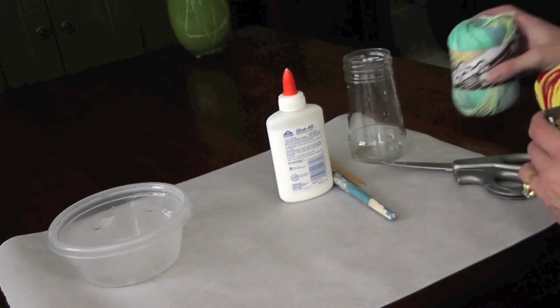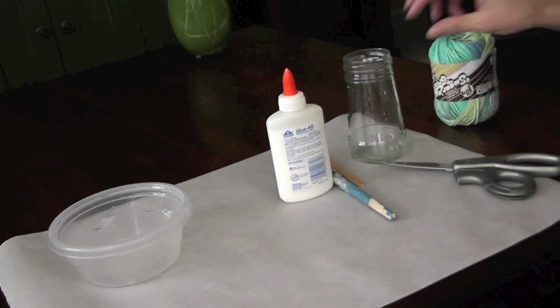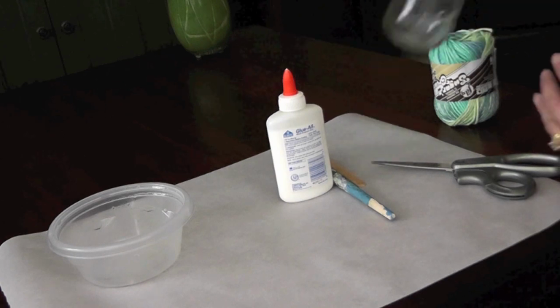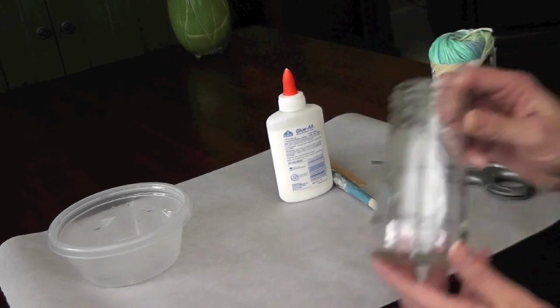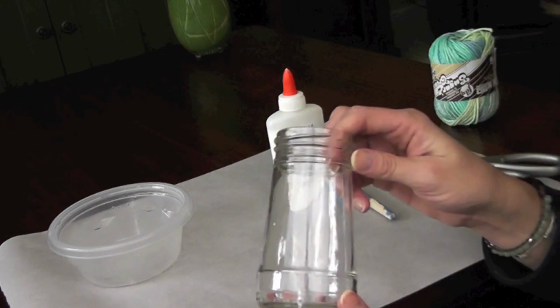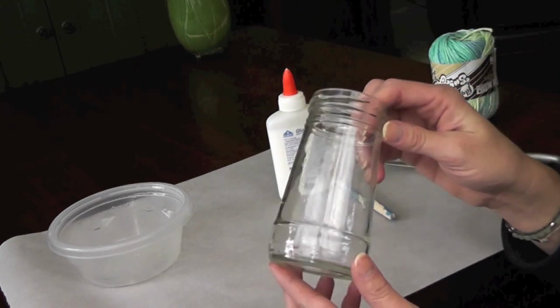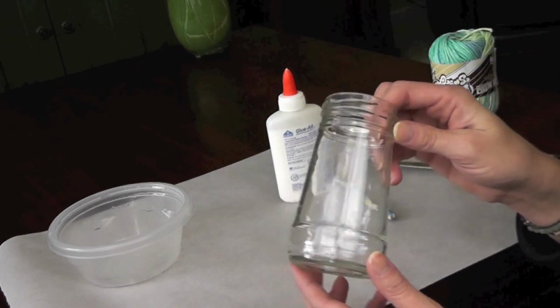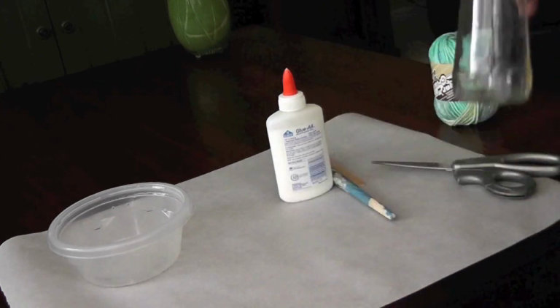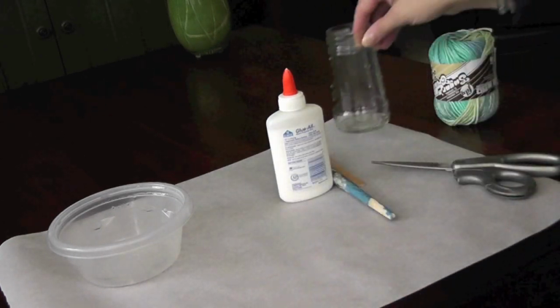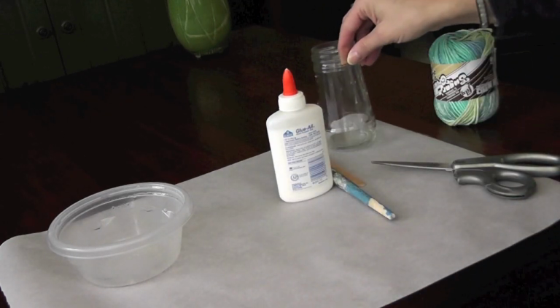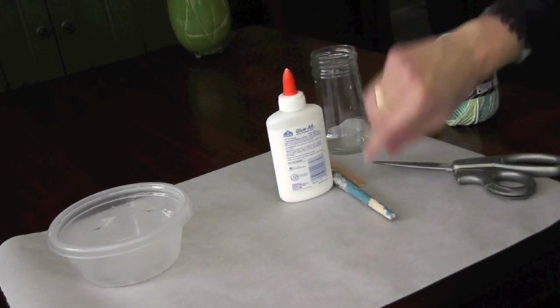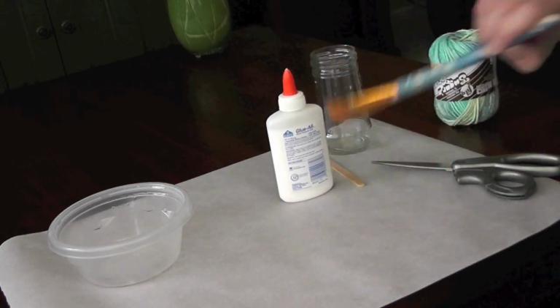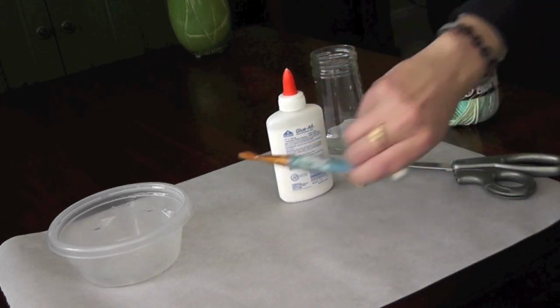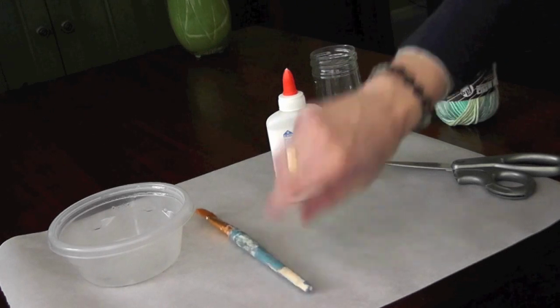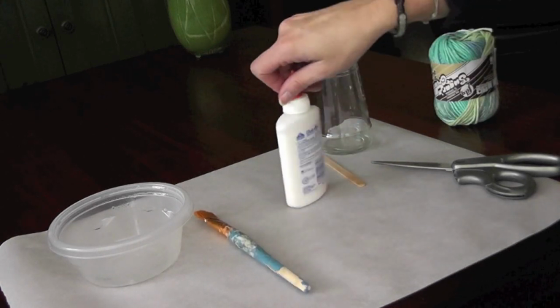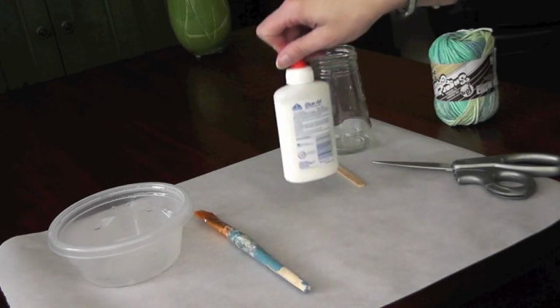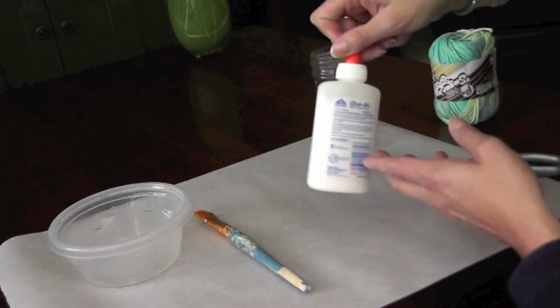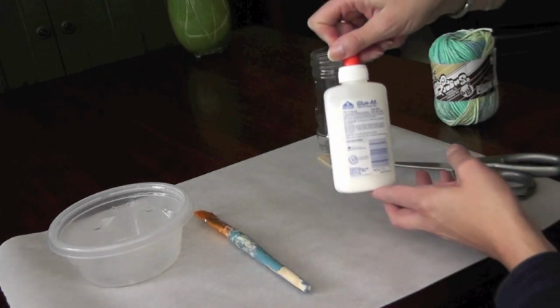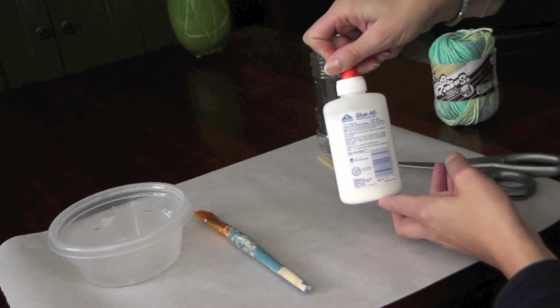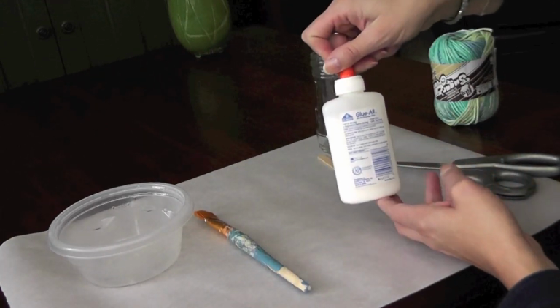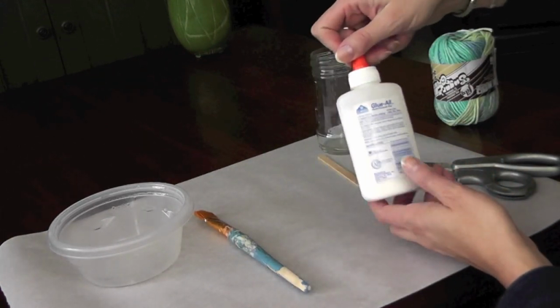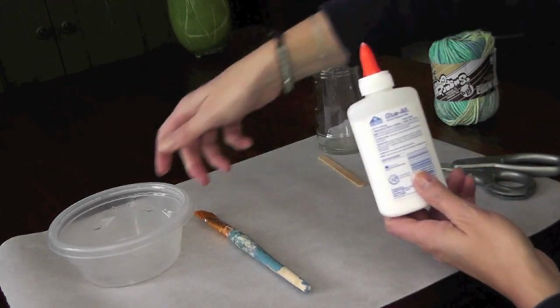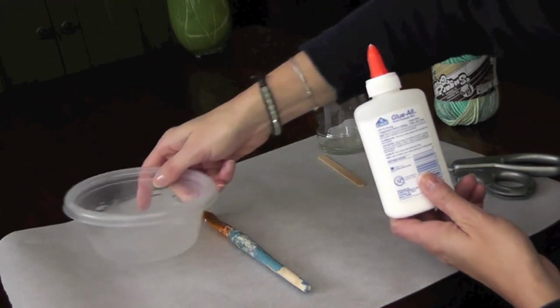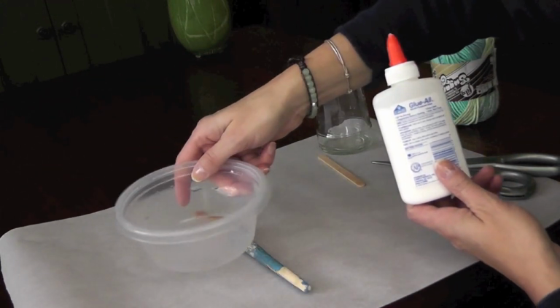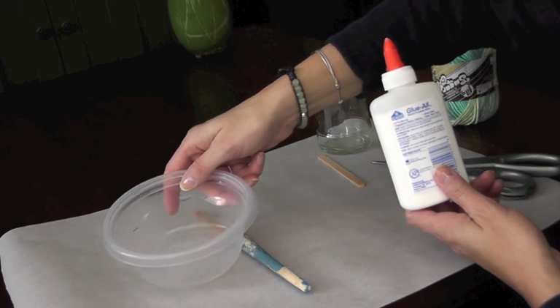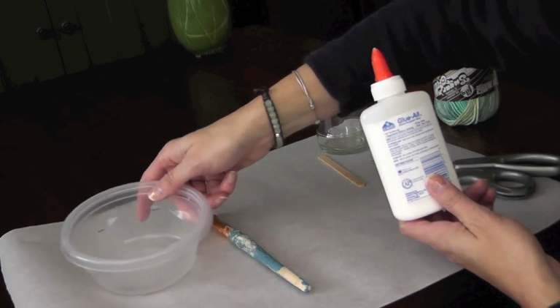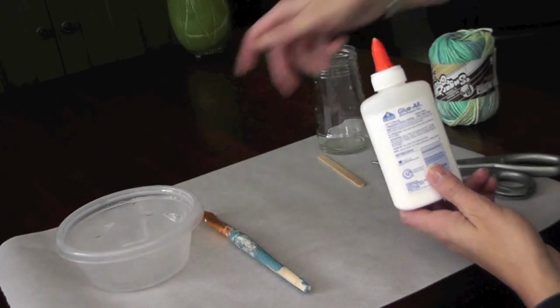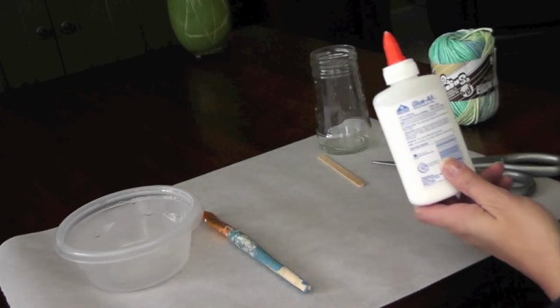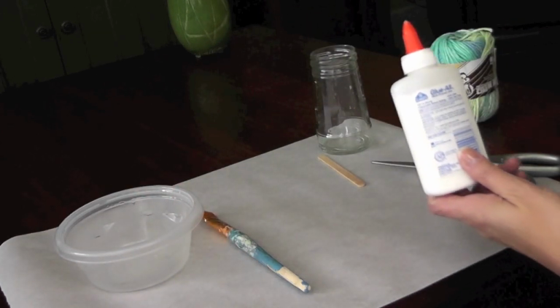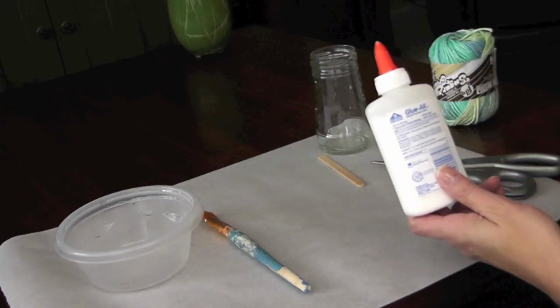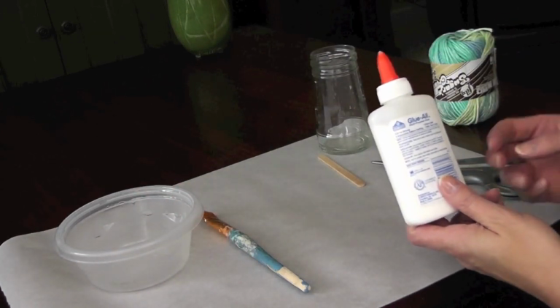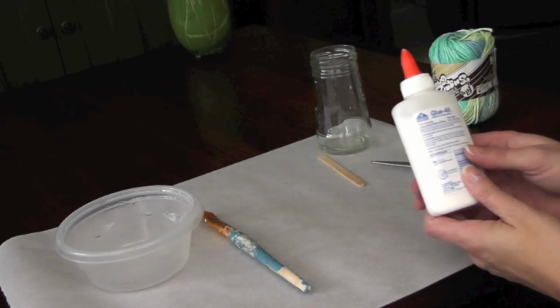You need some kind of a glass jar or vase — it could be a bottle — a paintbrush for the glue, and a regular white glue. I like to put it into a little bit of water just to thin it out a little bit.